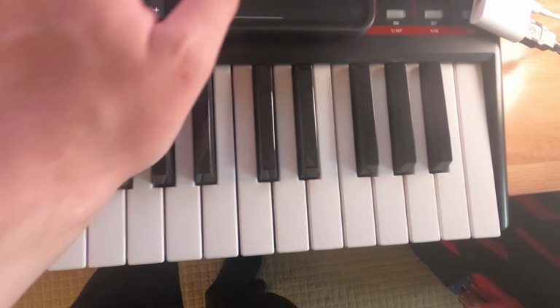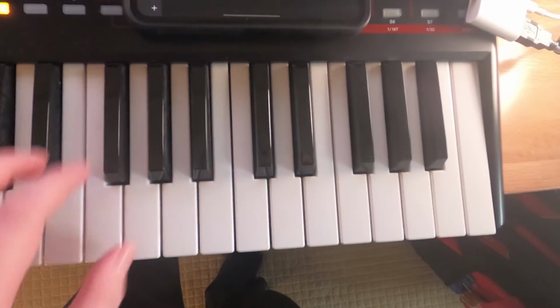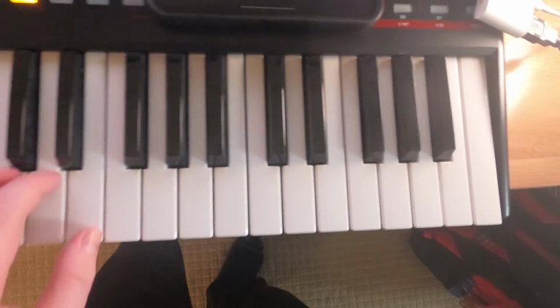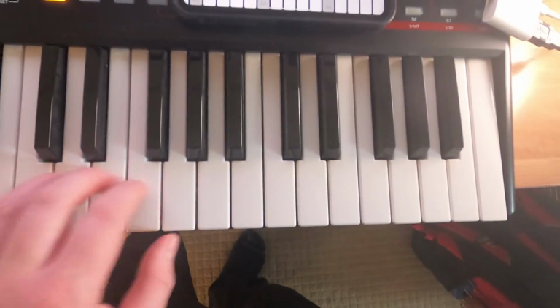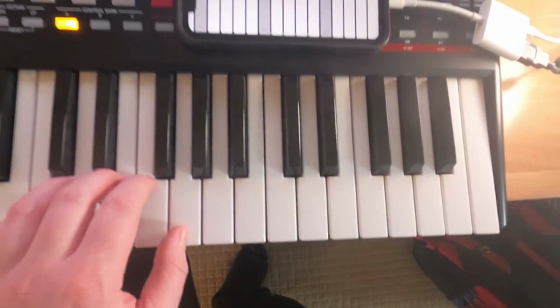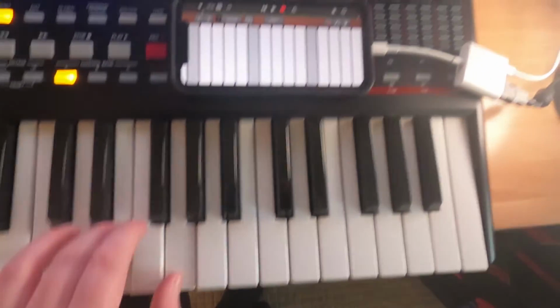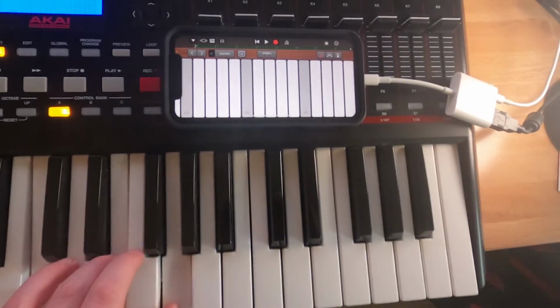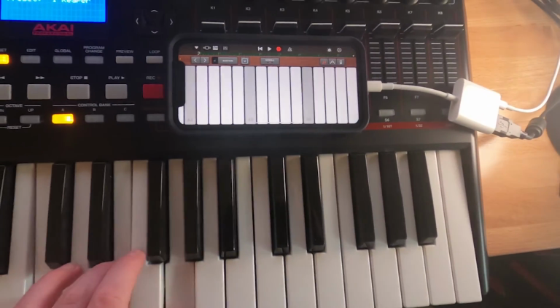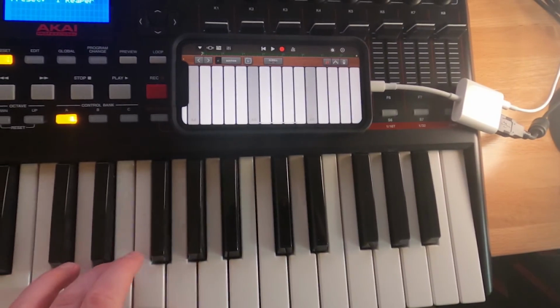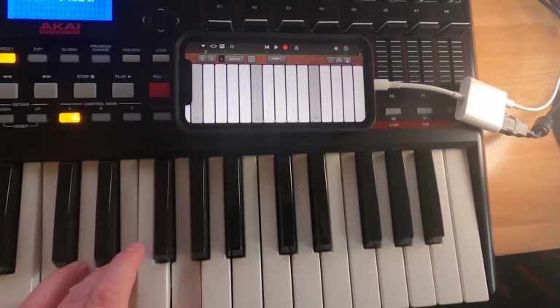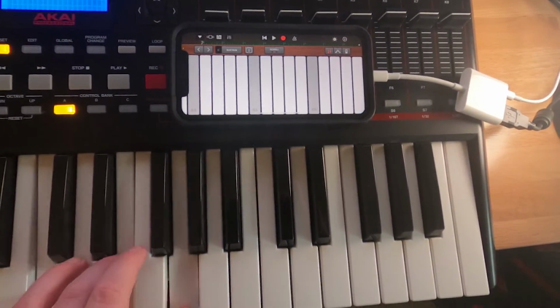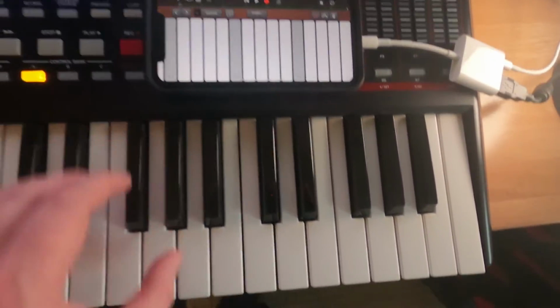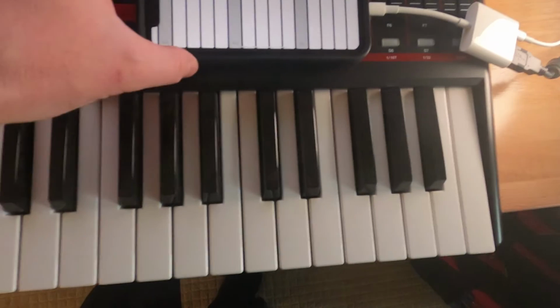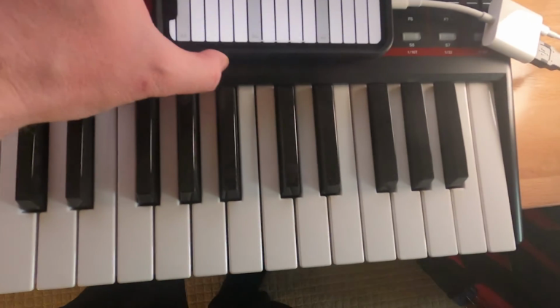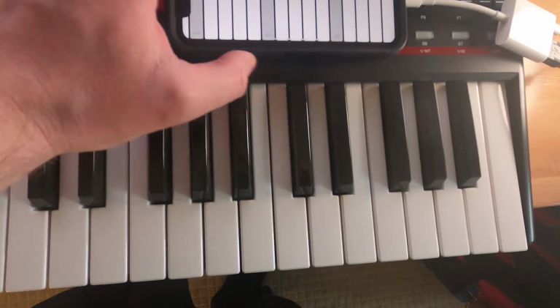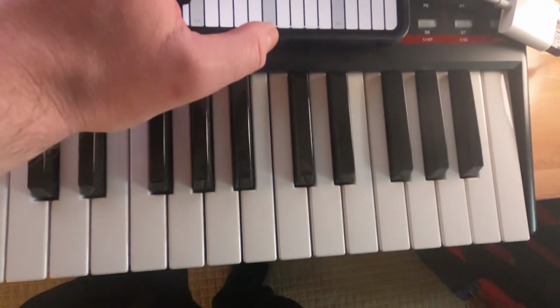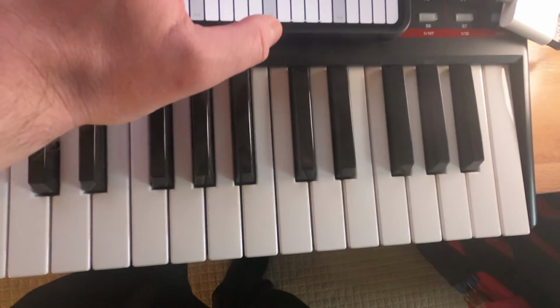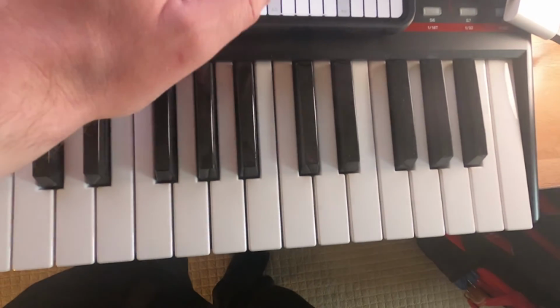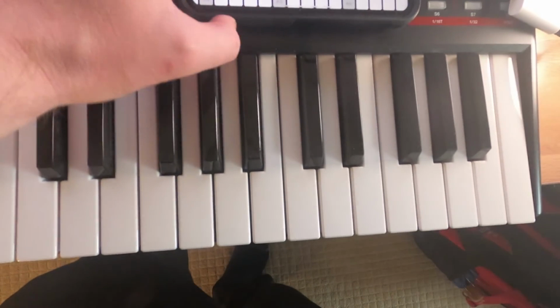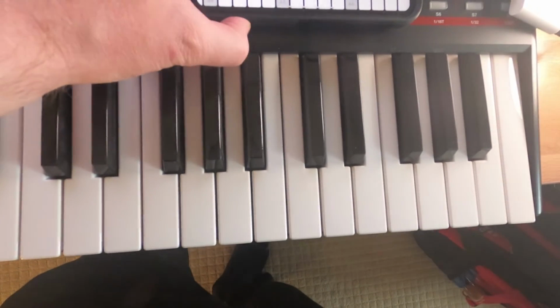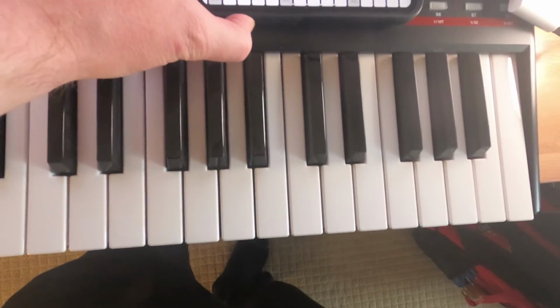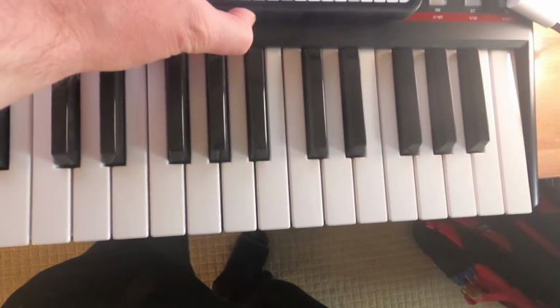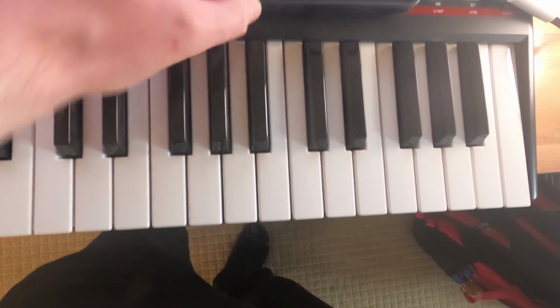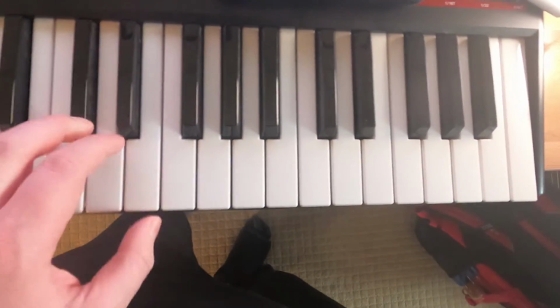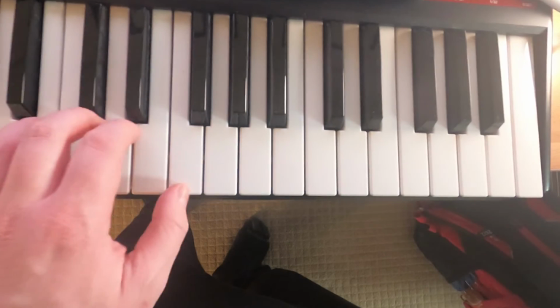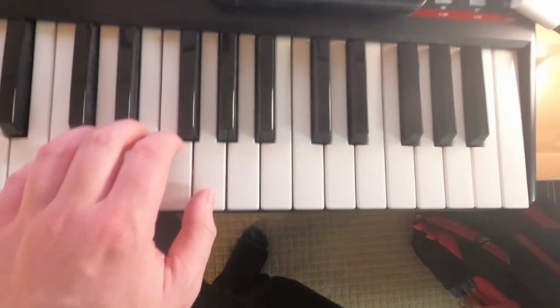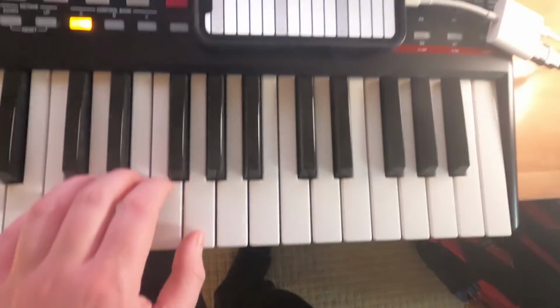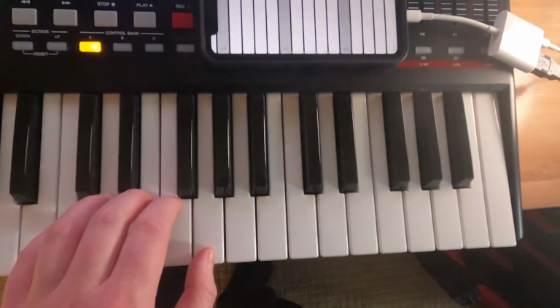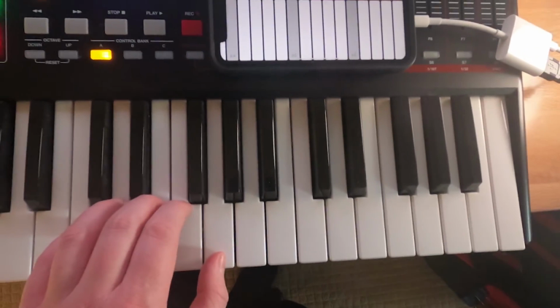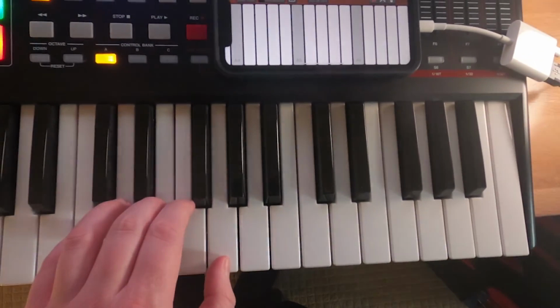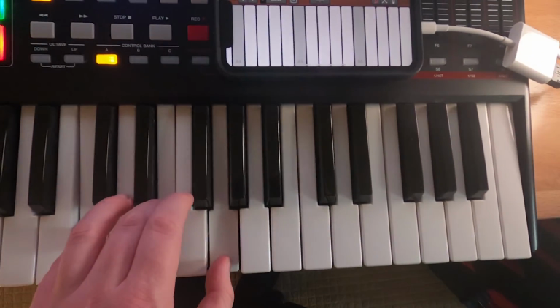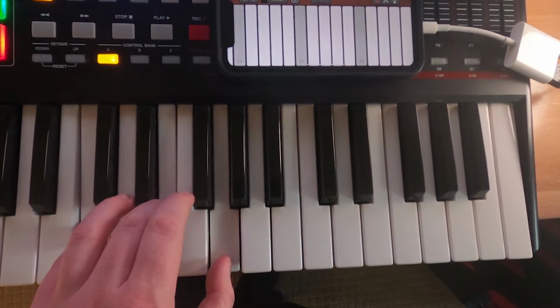The GarageBand iOS audio recorder for iPhone and iPad can be used to record audio through a USB audio interface, or work with MIDI through a USB MIDI controller. In this video, we'll cover how to set up recording with these devices on an iPhone.